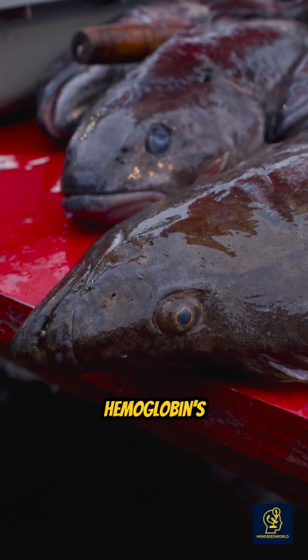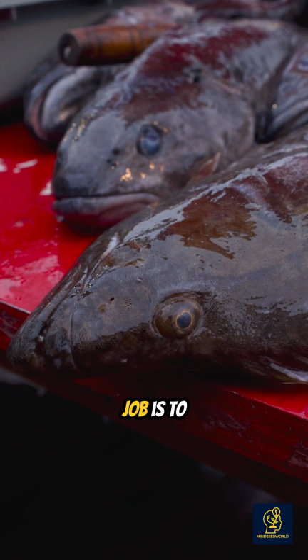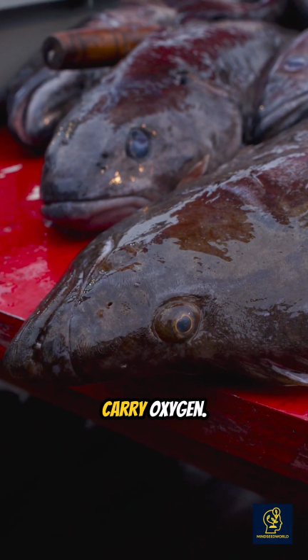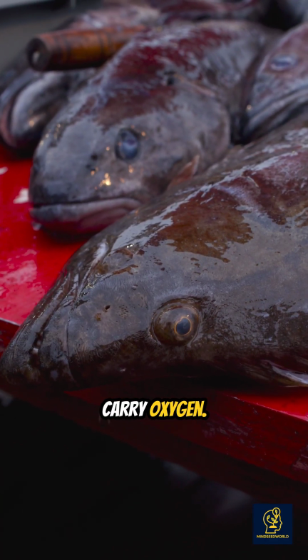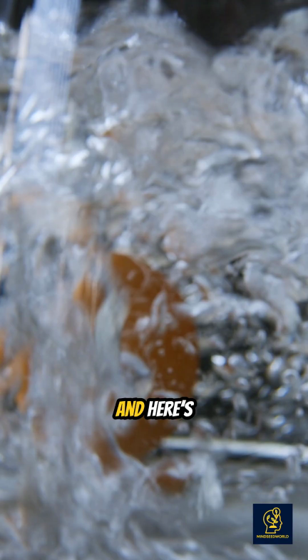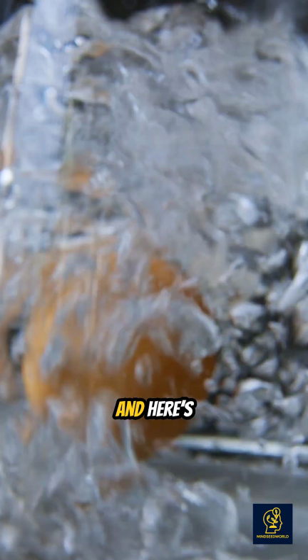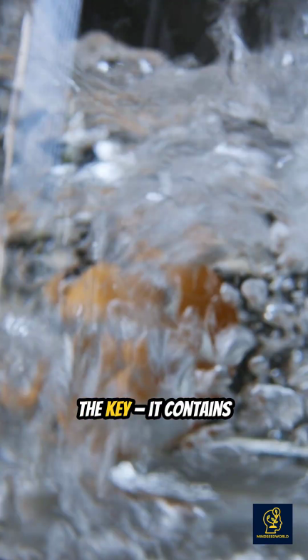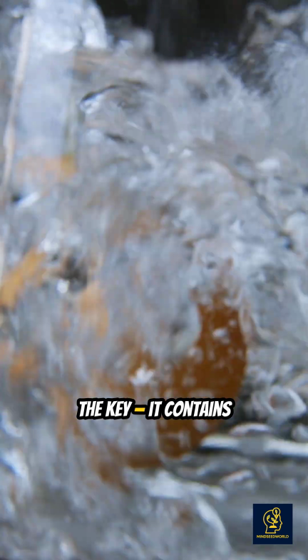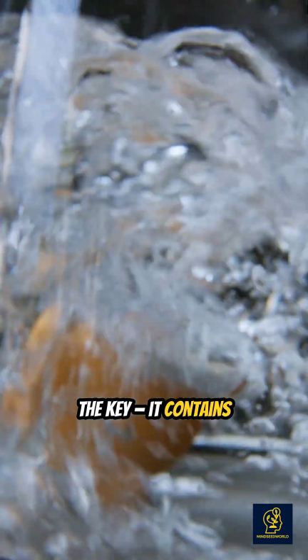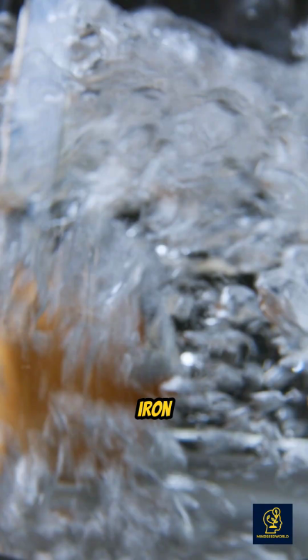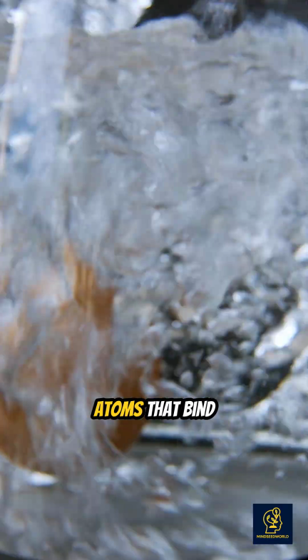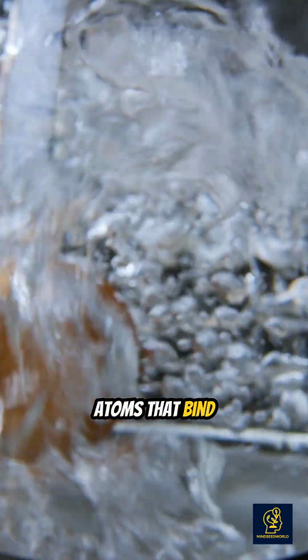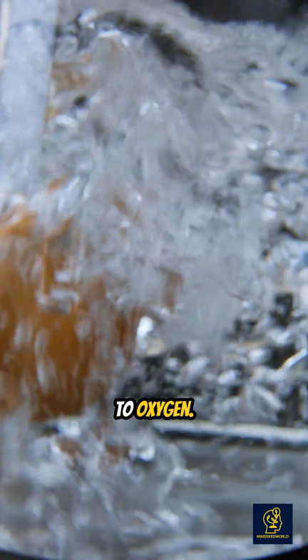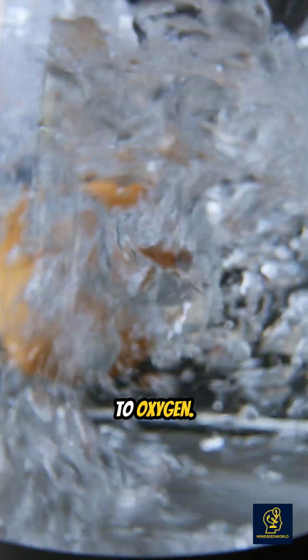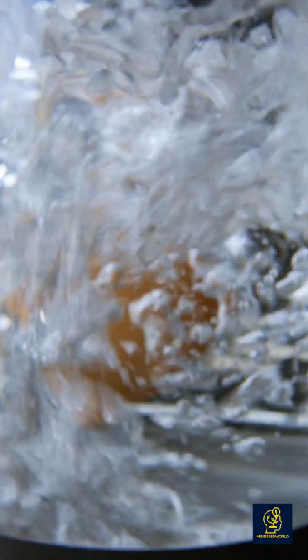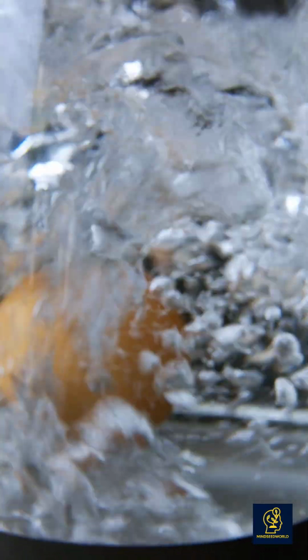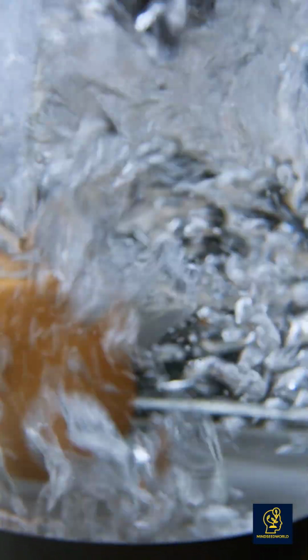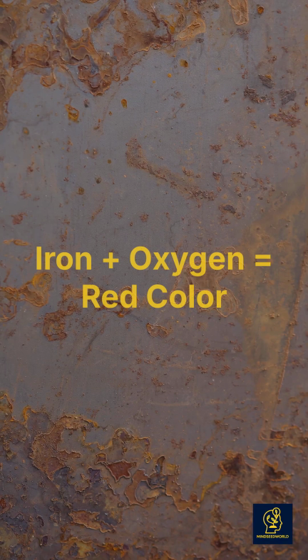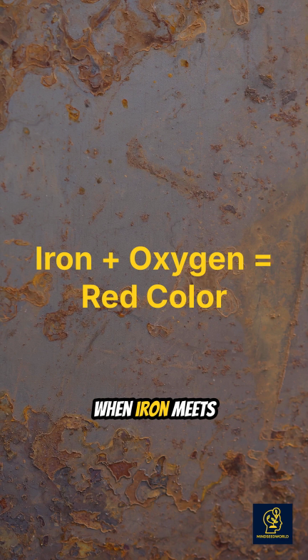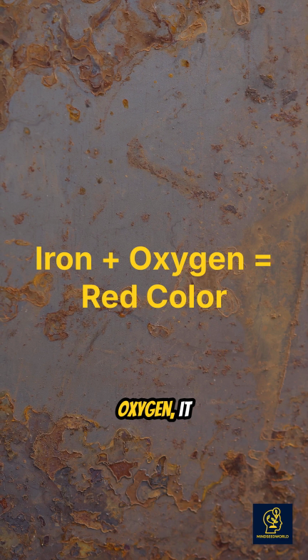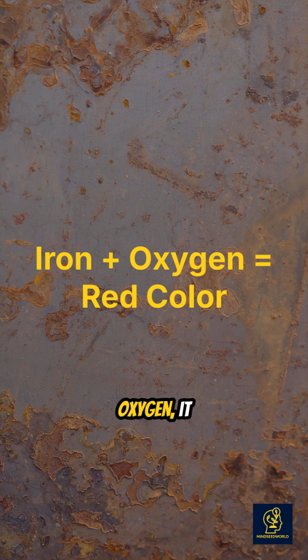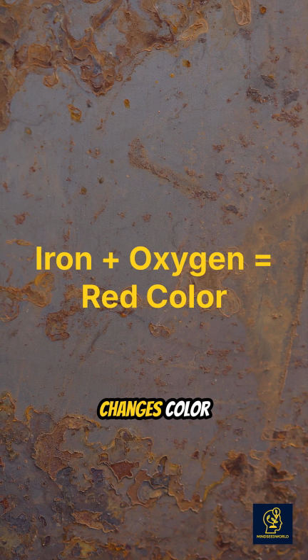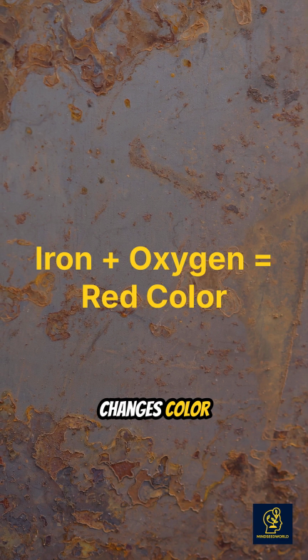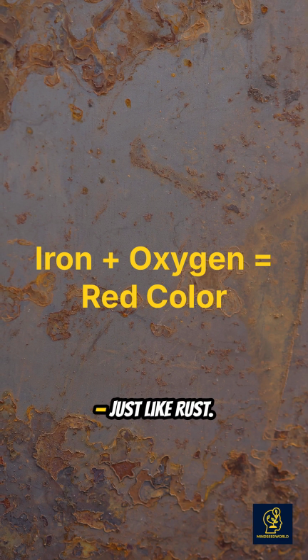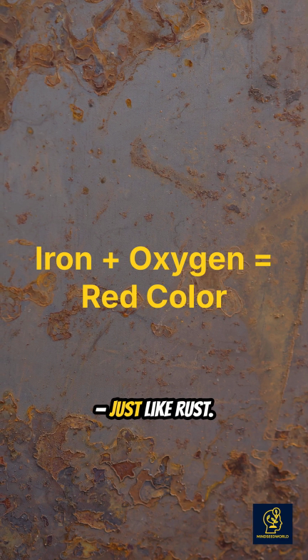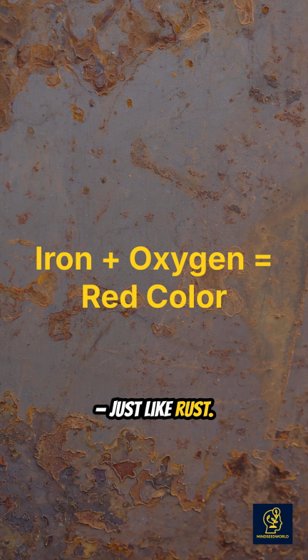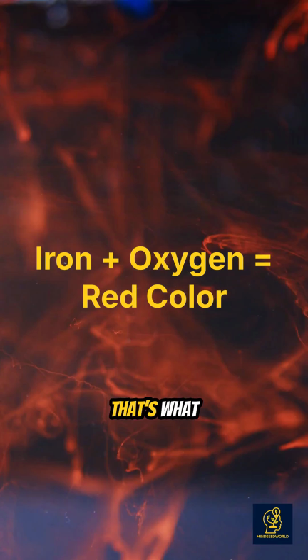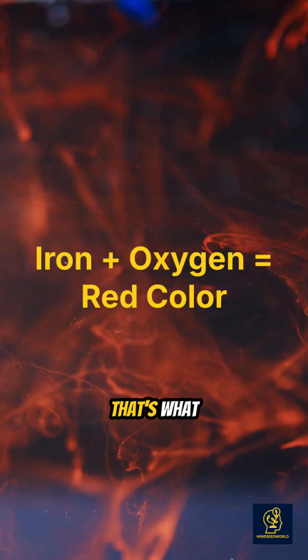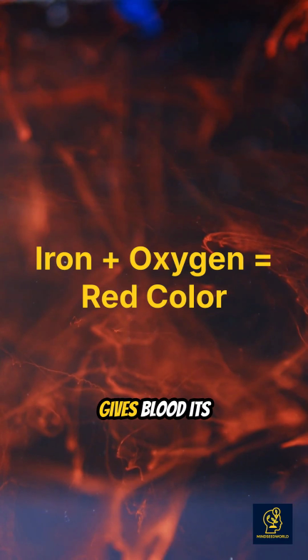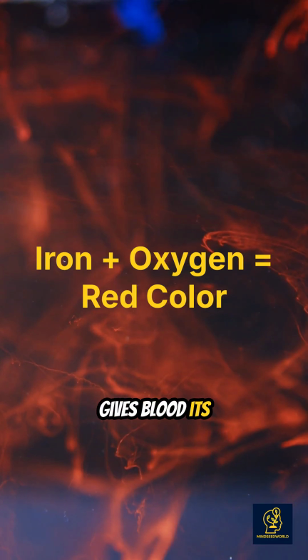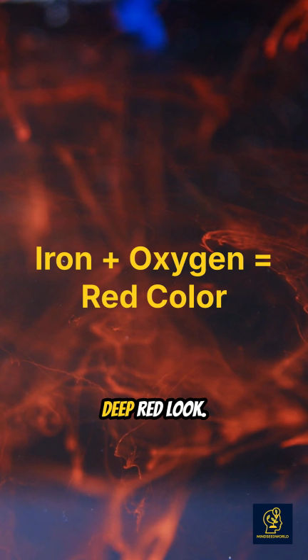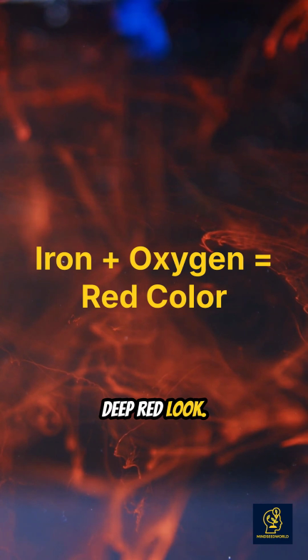Hemoglobin's job is to carry oxygen, and here's the key: it contains iron atoms that bind to oxygen. When iron meets oxygen, it changes color, just like rust. That's what gives blood its deep red look.